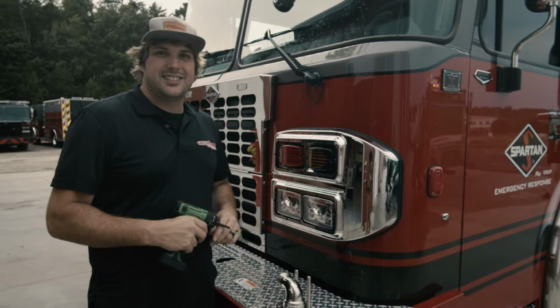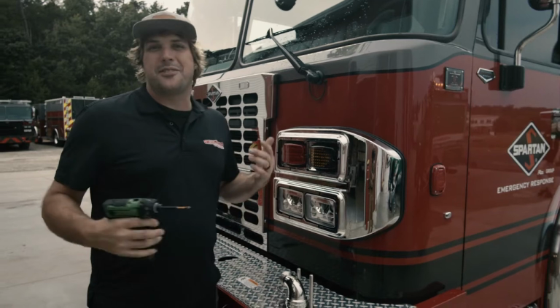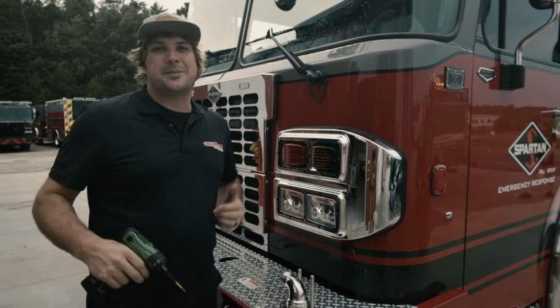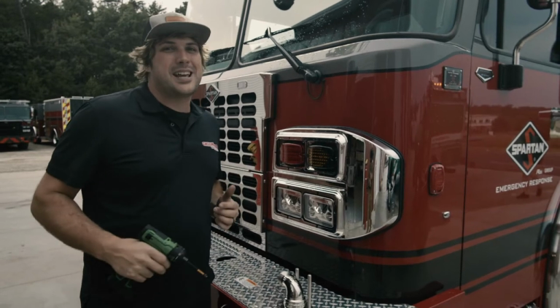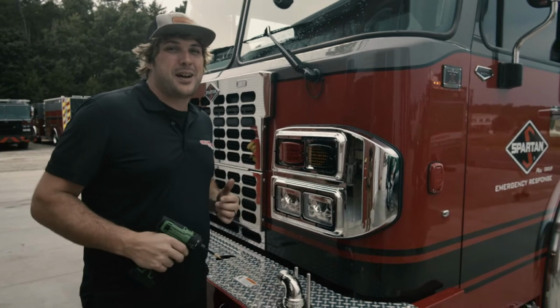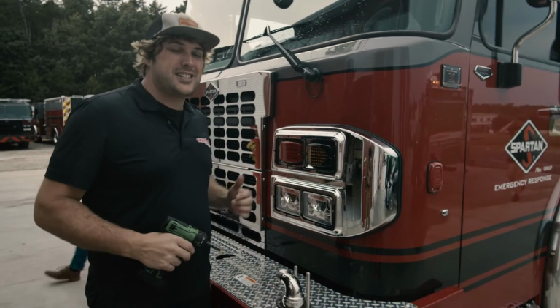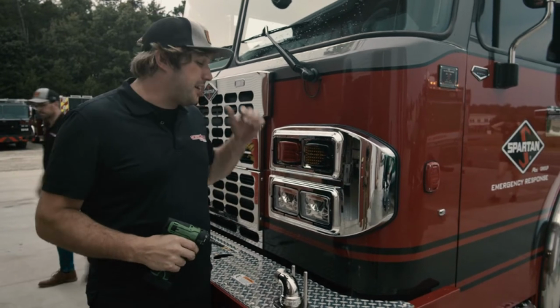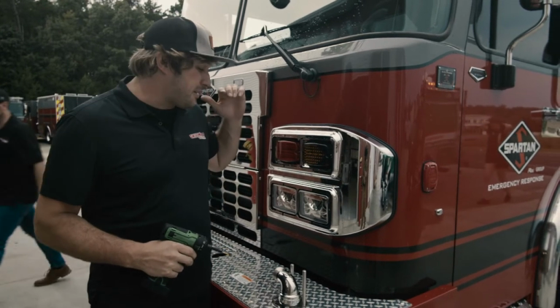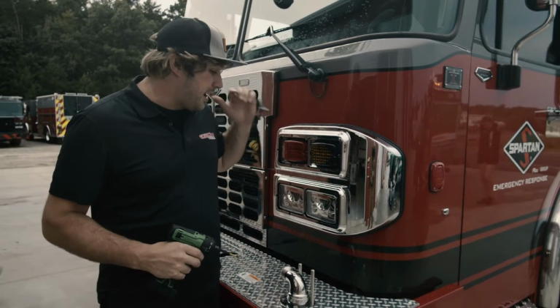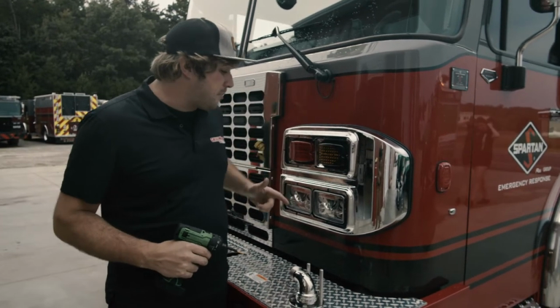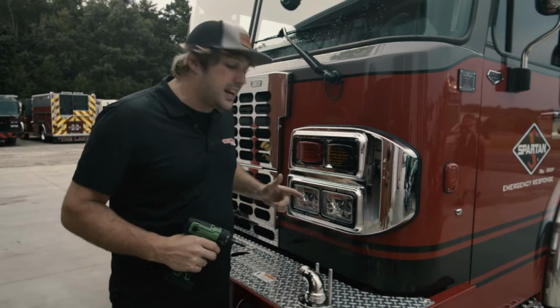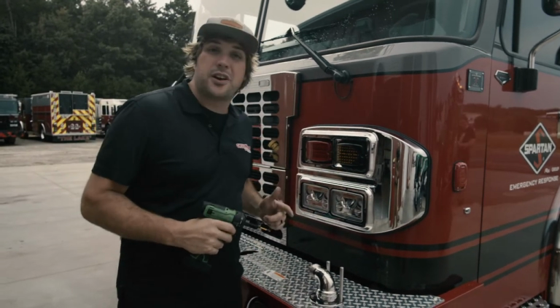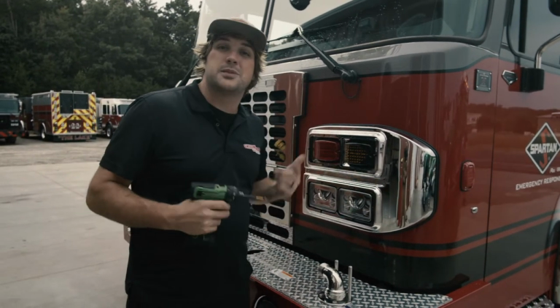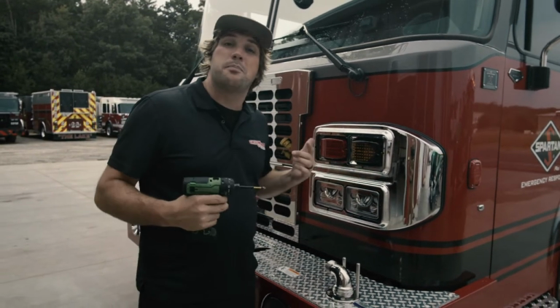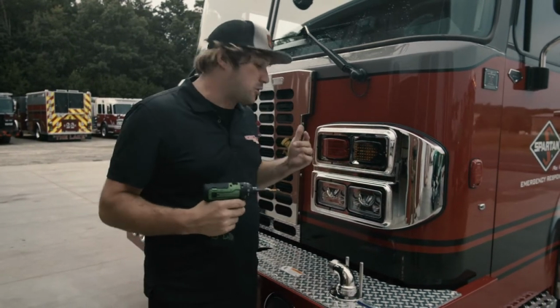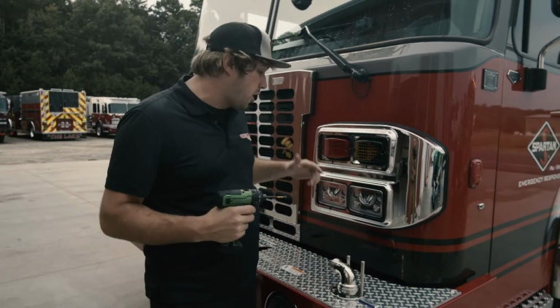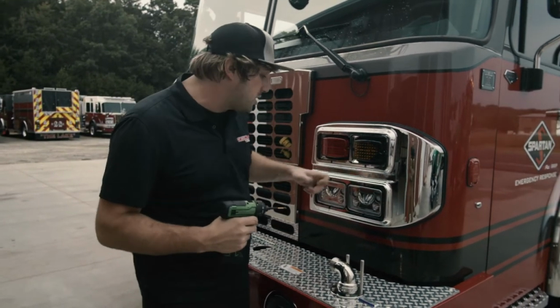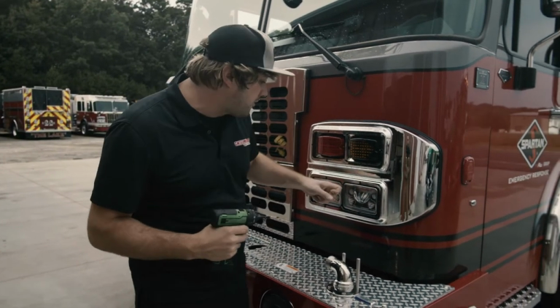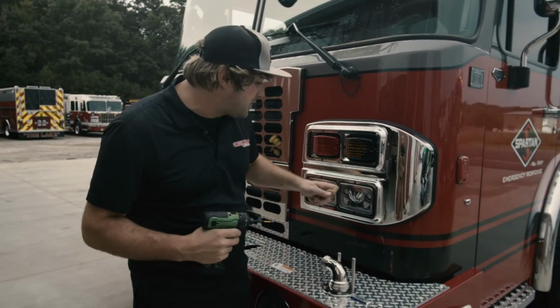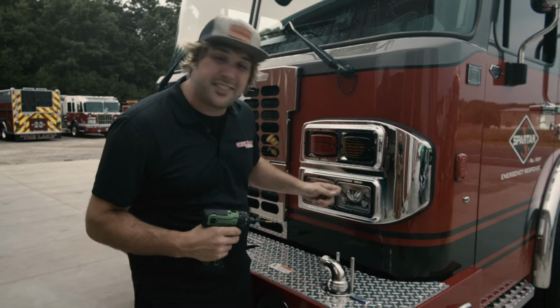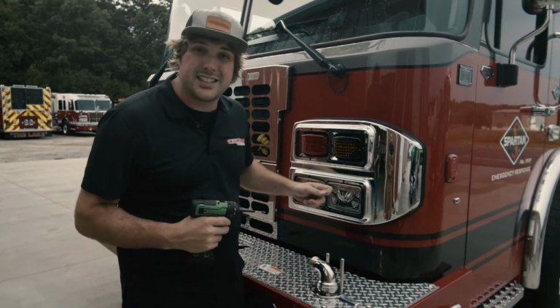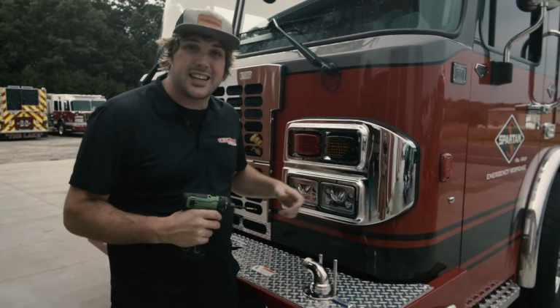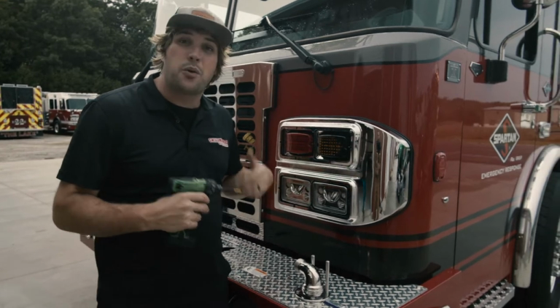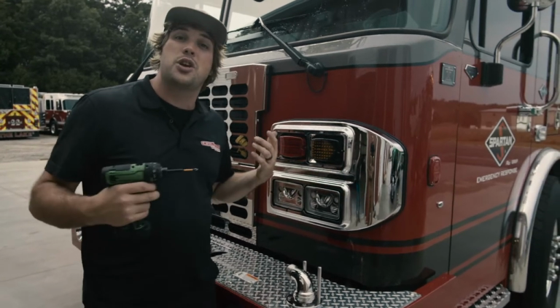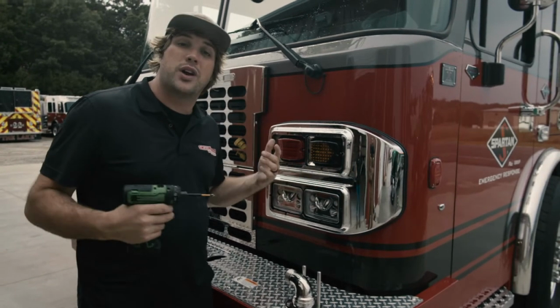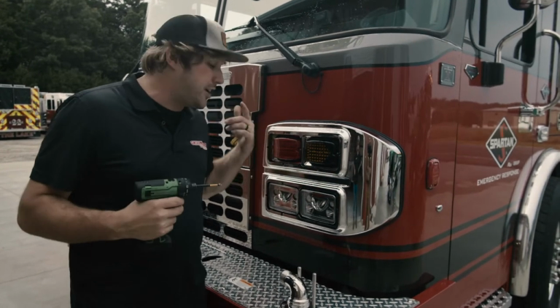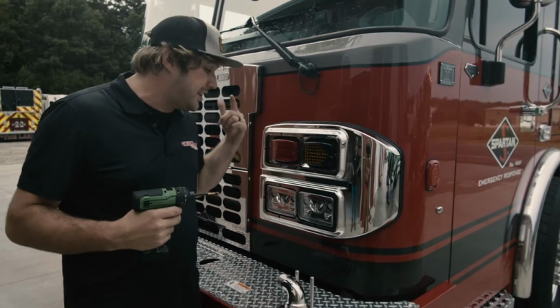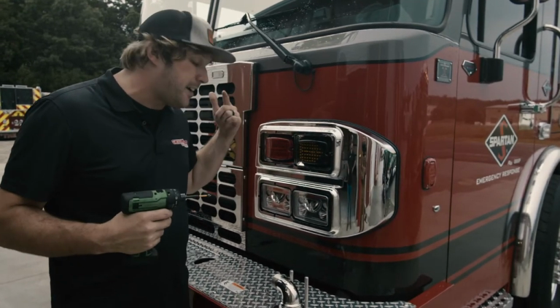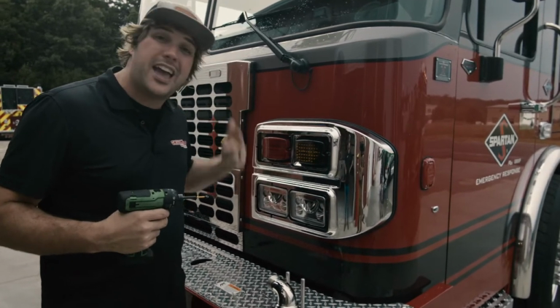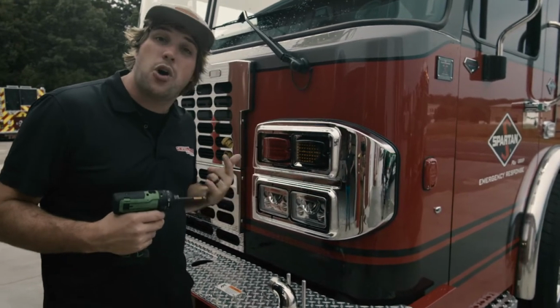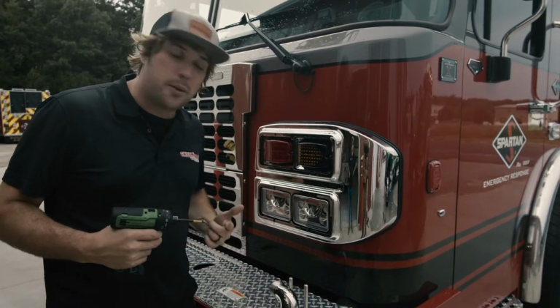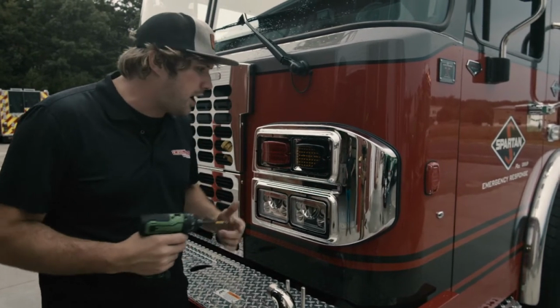Hey, what's up? It's Sam from HiViz and the FireTech brand. I'm standing here in front of this Spartan Metro Star. We're installing FireTech headlights in this thing and I want to show you real quick how easy it is to find the halo hookup wire.